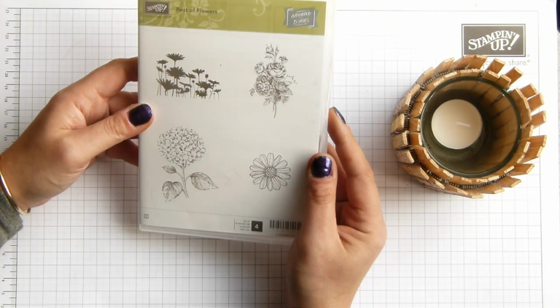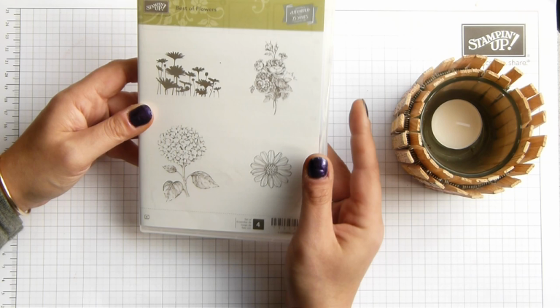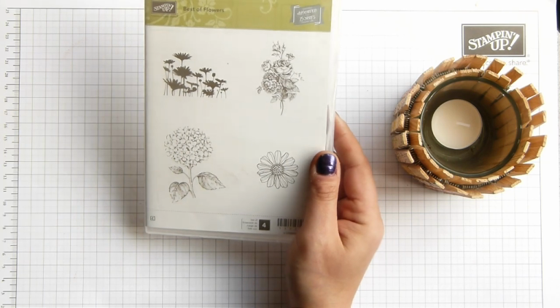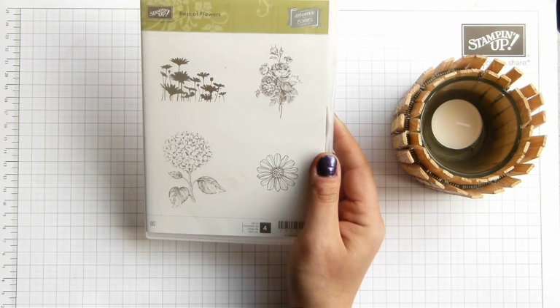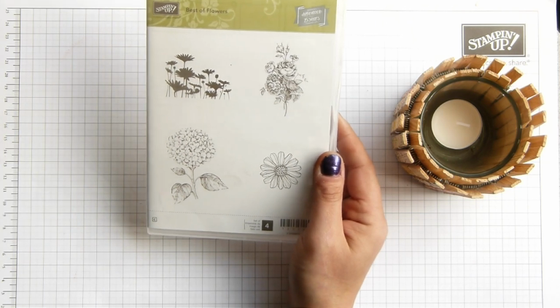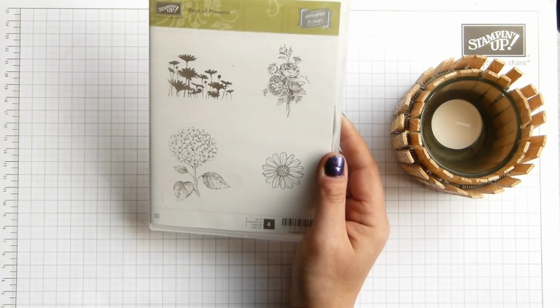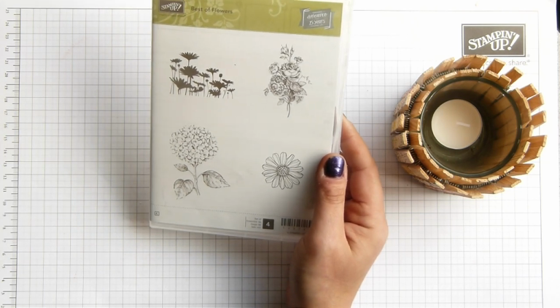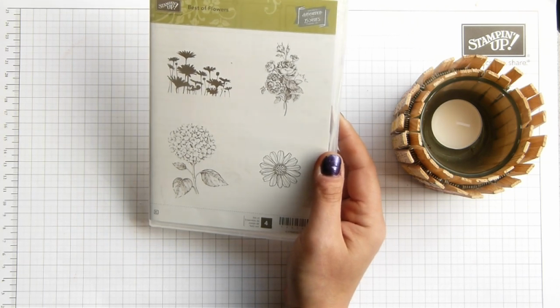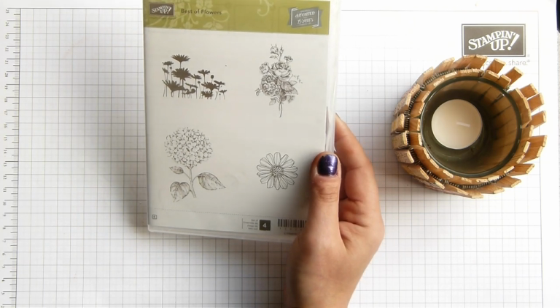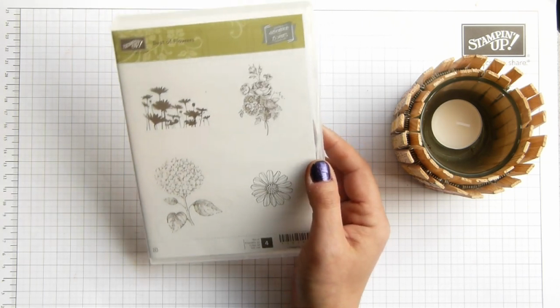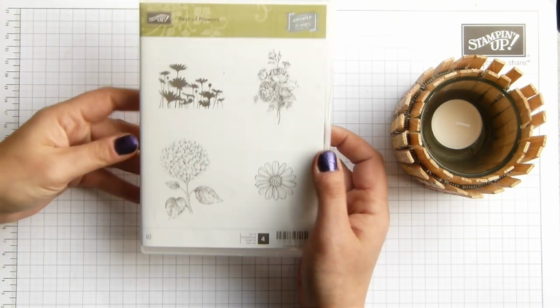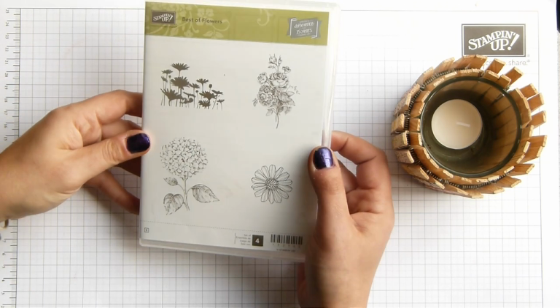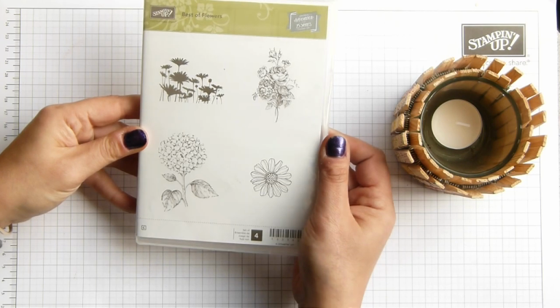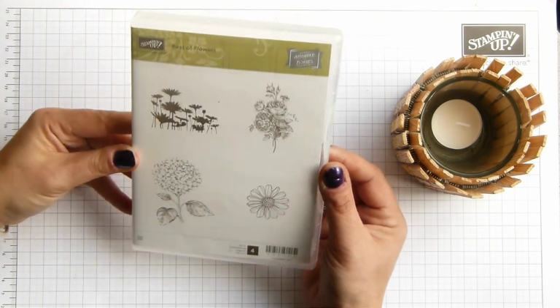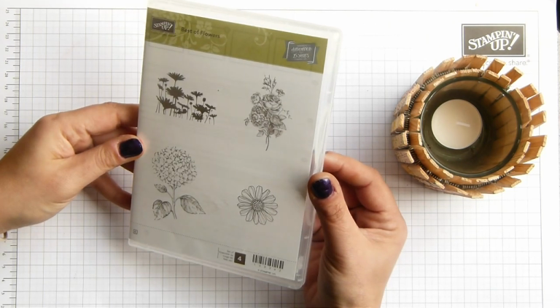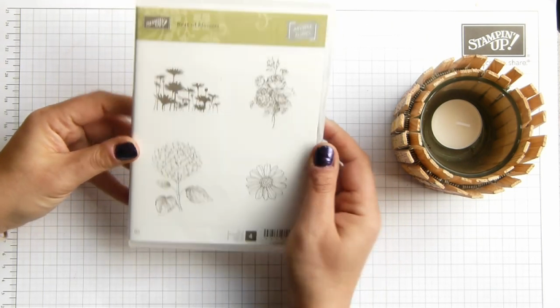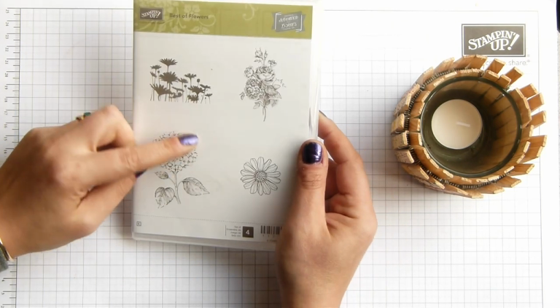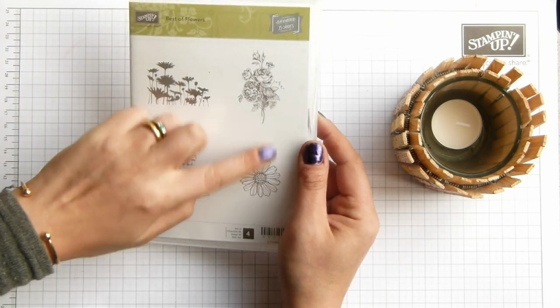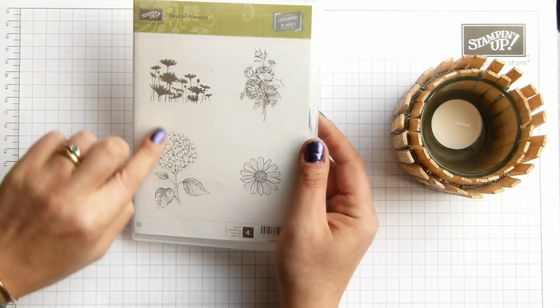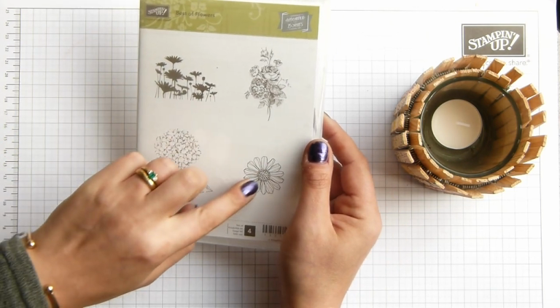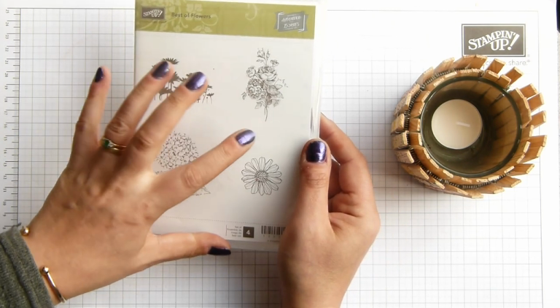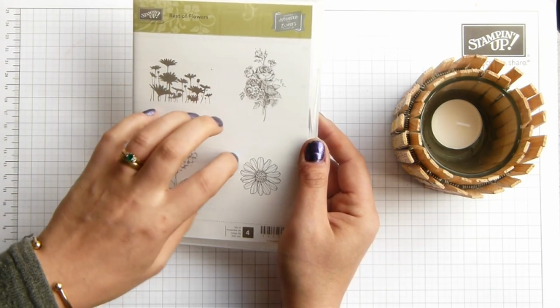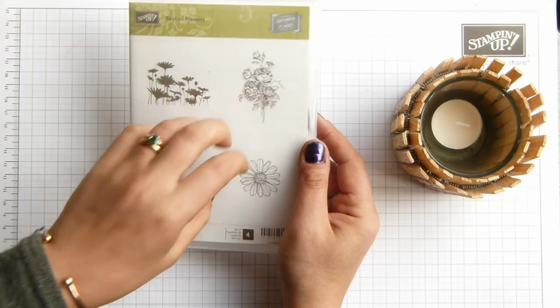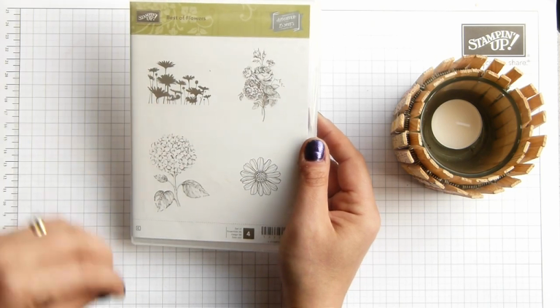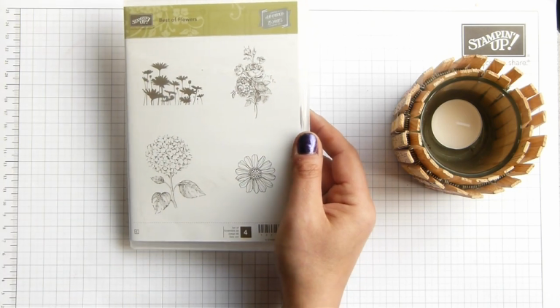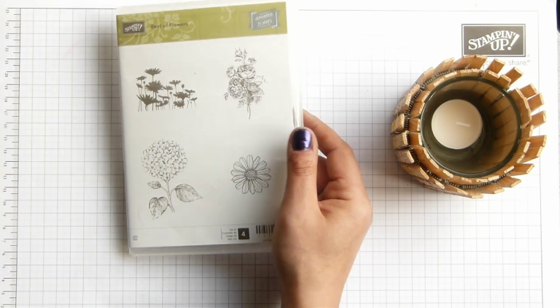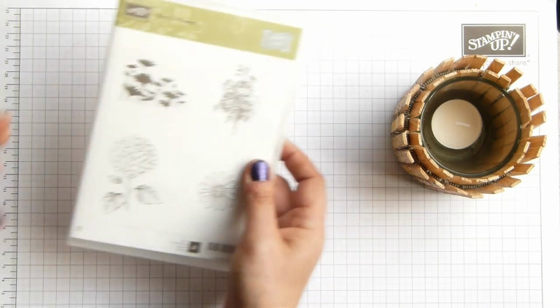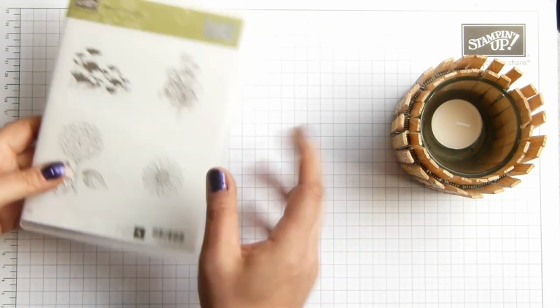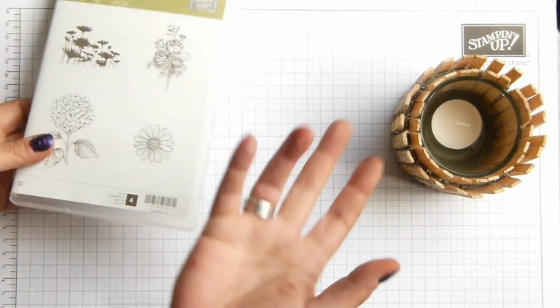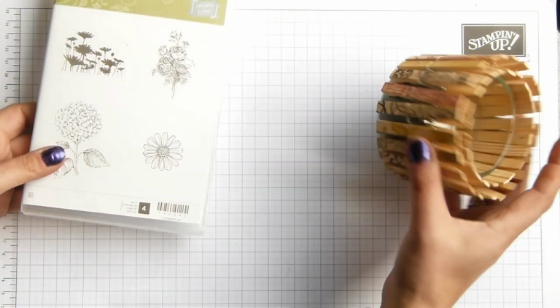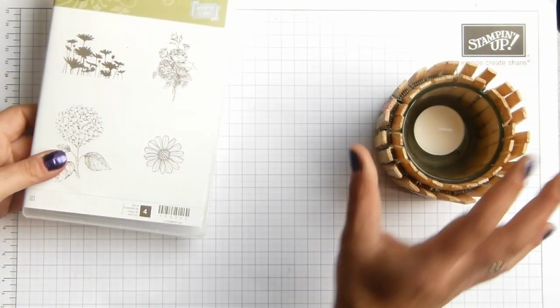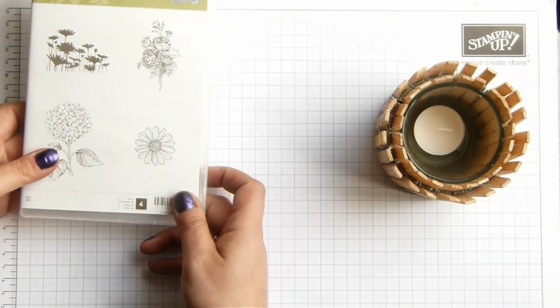I think the Best of Flowers is available till the end of March, but it's only being promoted until the end of June. I liked it — it's got nice small designs, and they are actually quite small, so they sit nicely on a card, or in this case, on clothes pegs.